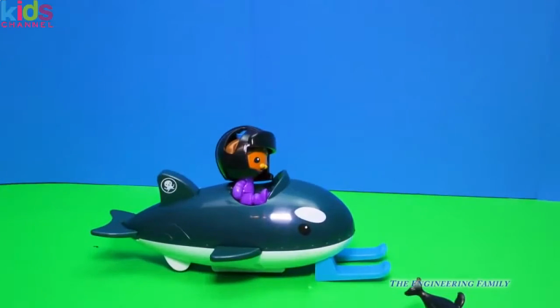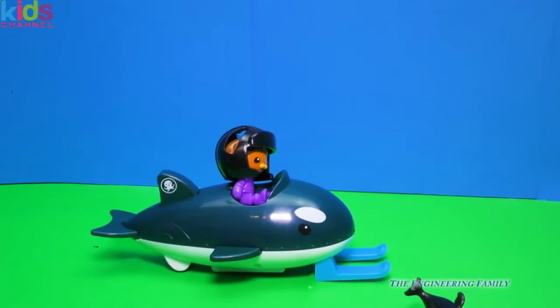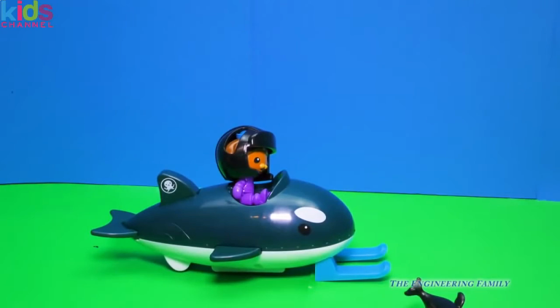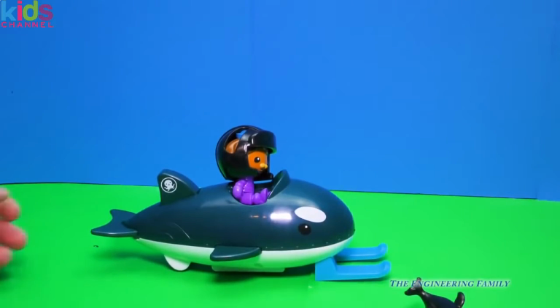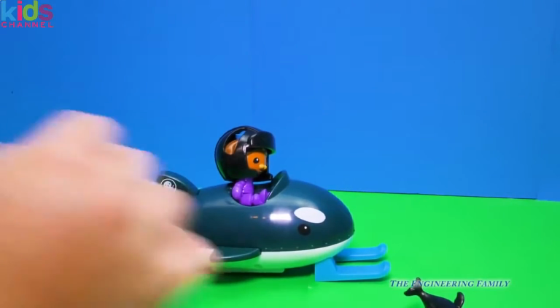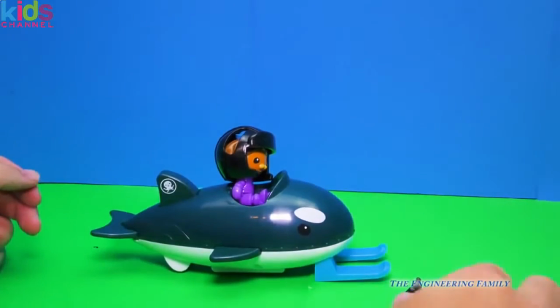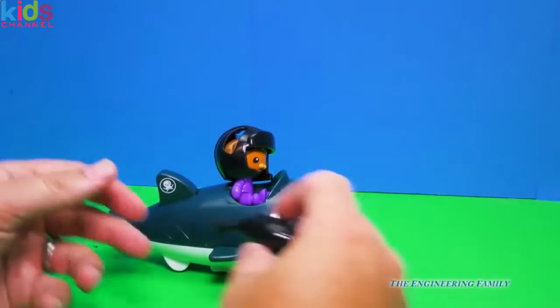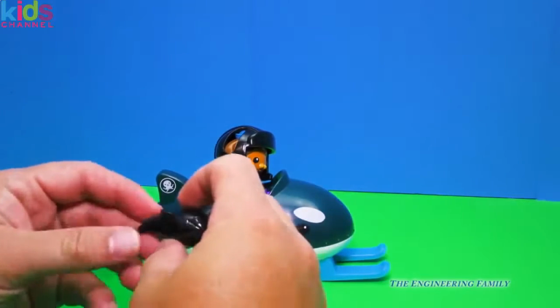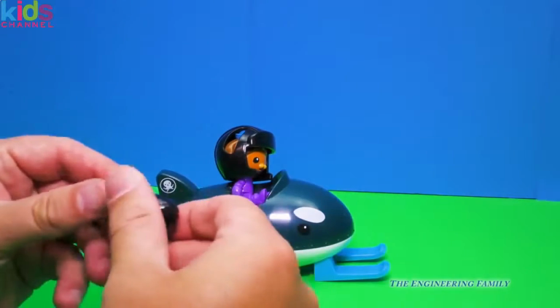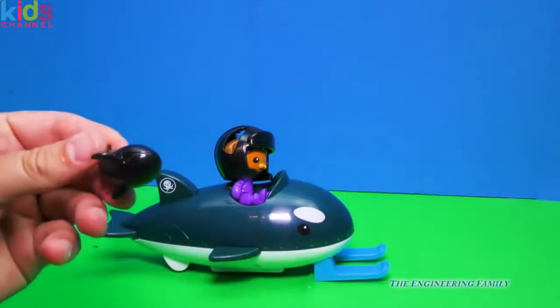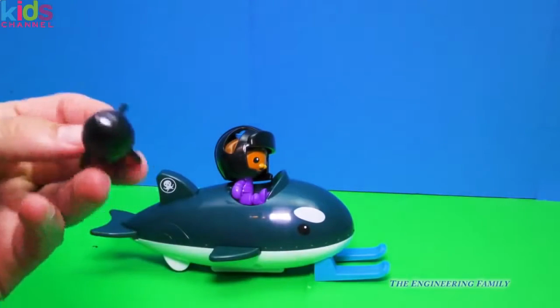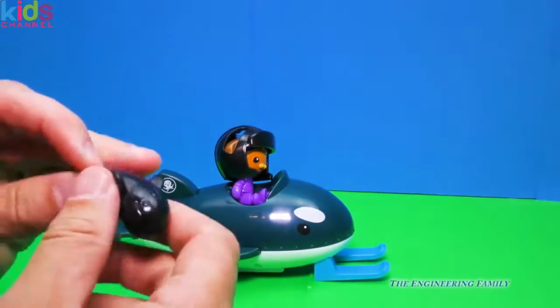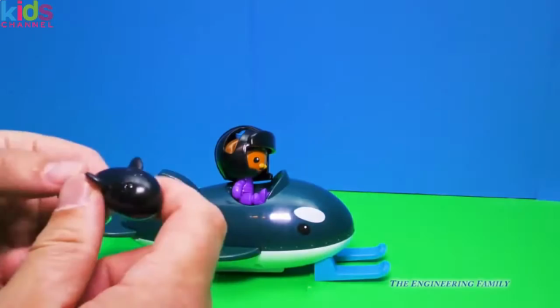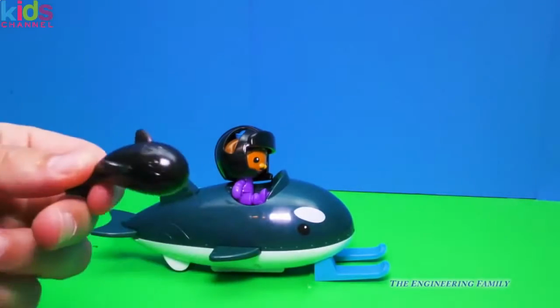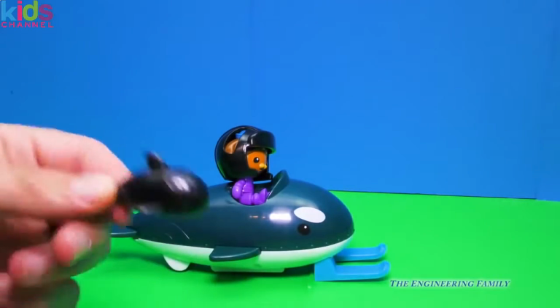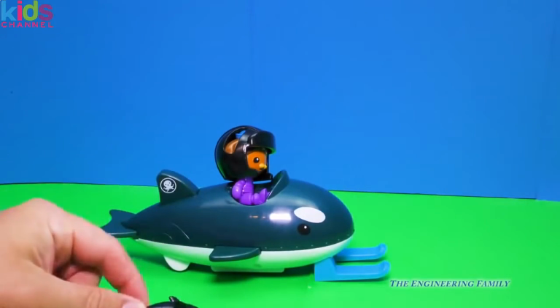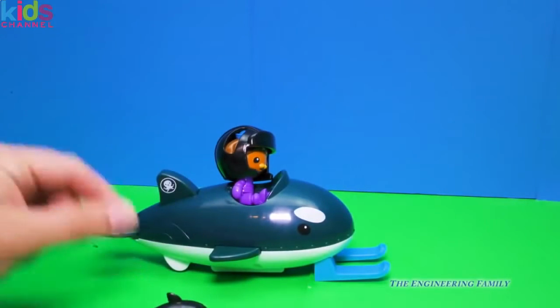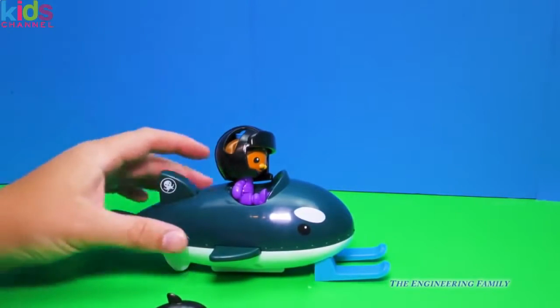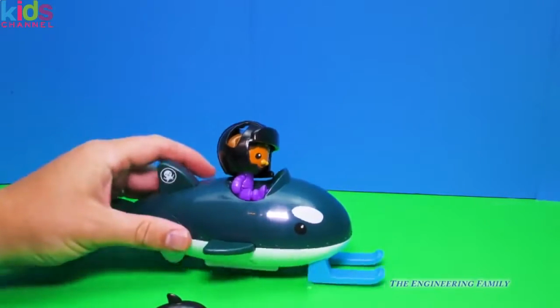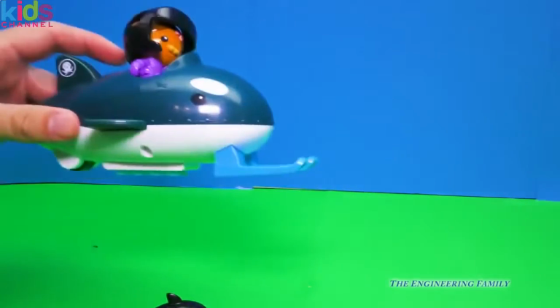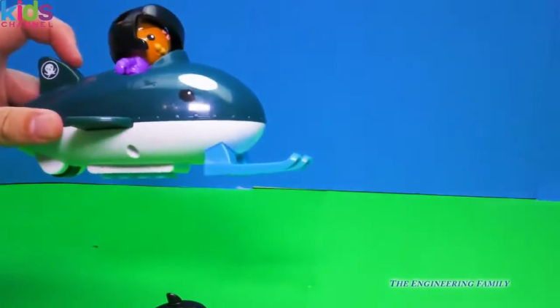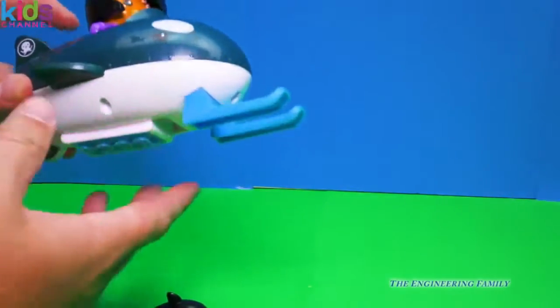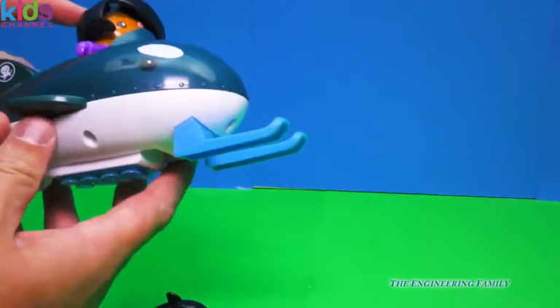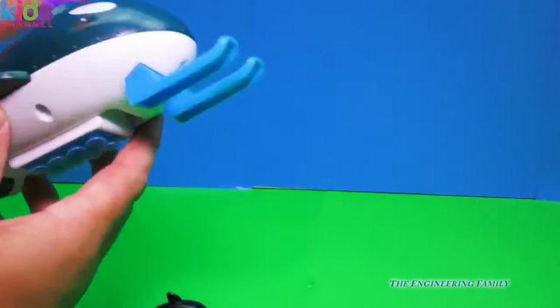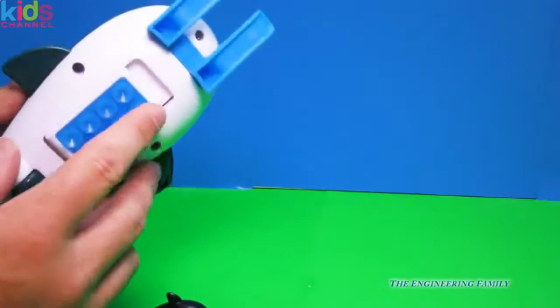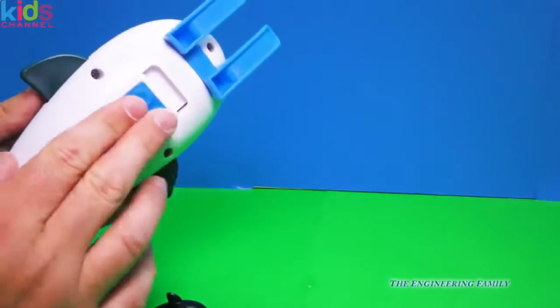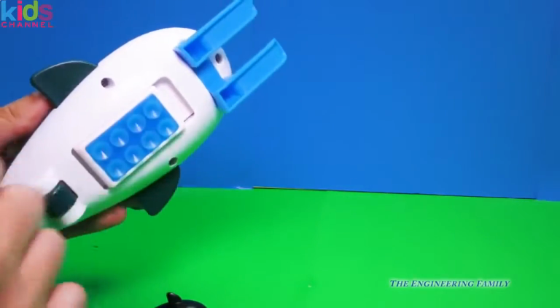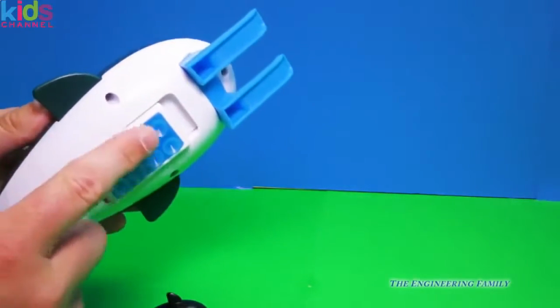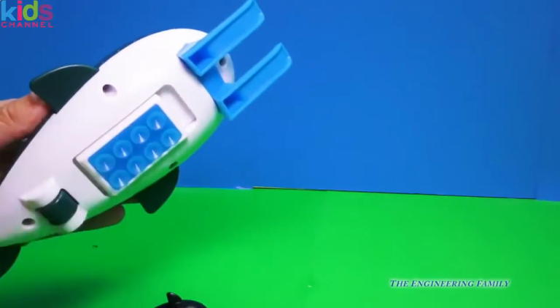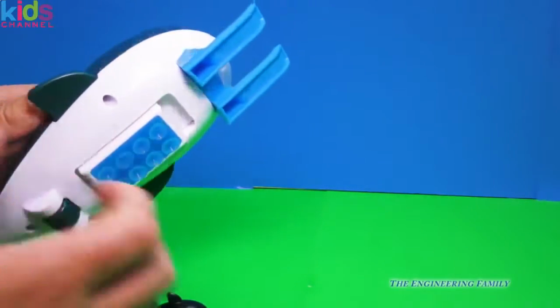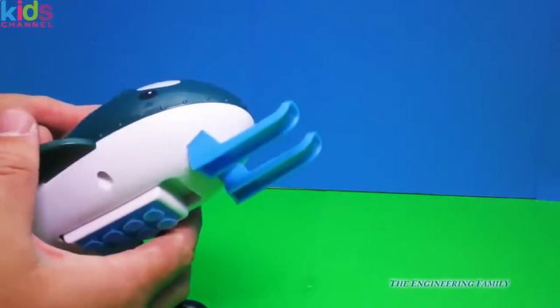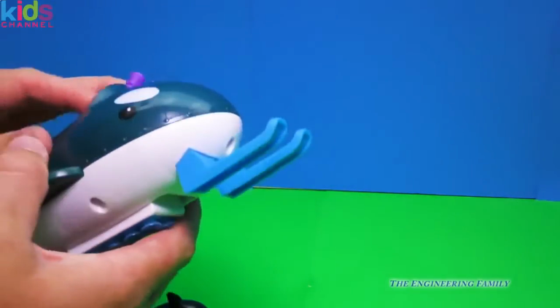Here's Dashie and her Guppo. Like I said, it comes with this little orca whale, which is cool. And then the Guppo — it looks like a sled, and you know what's neat about it? It'll actually stick to the side of your bathtub.